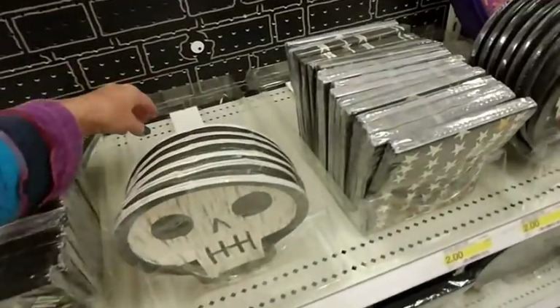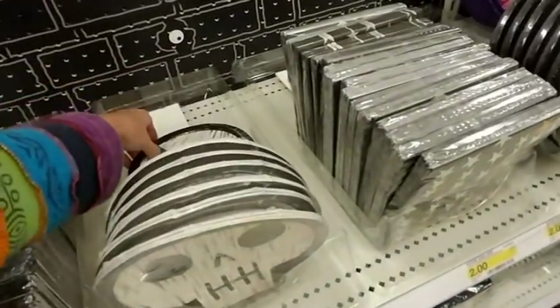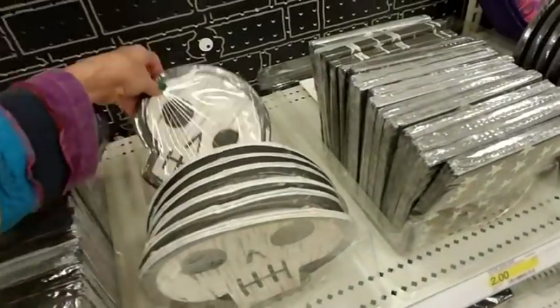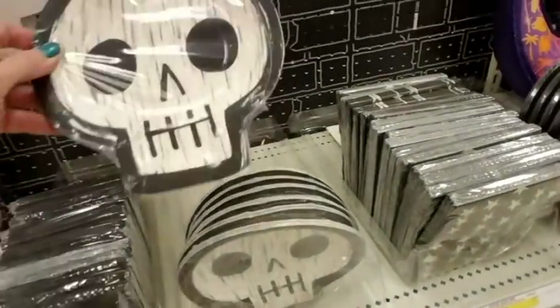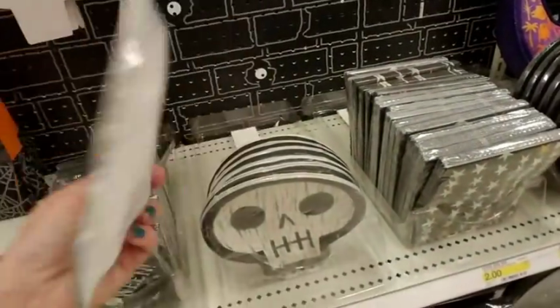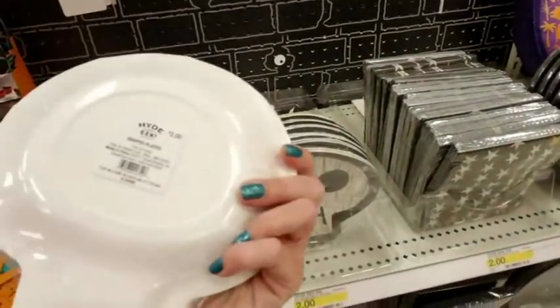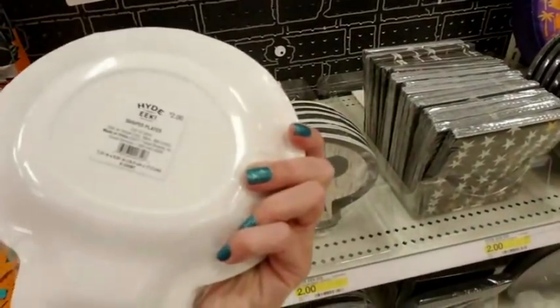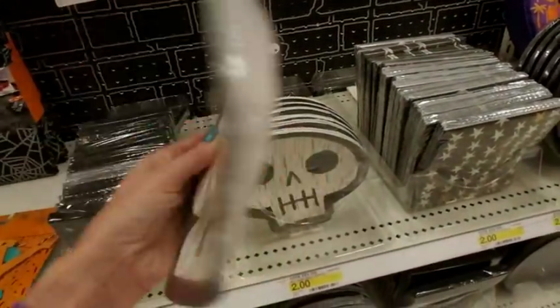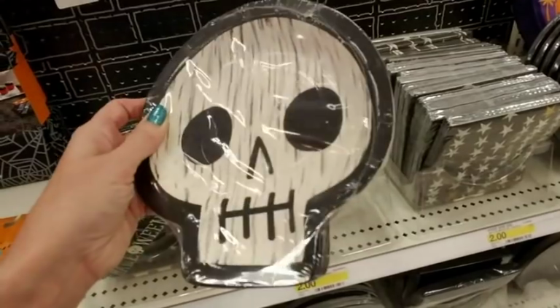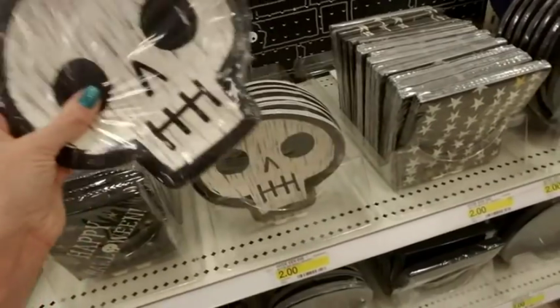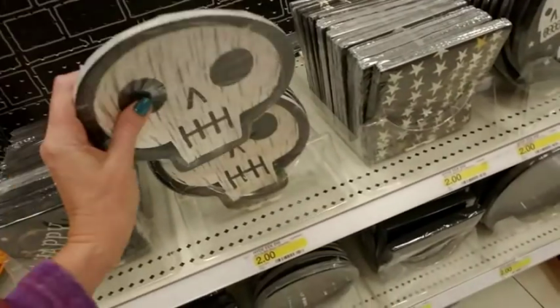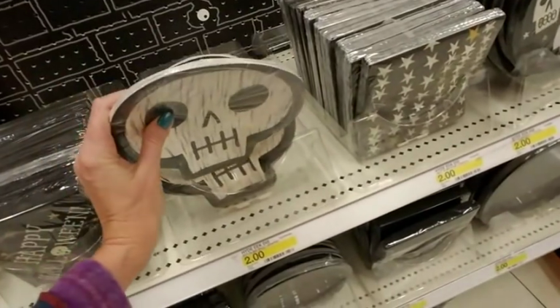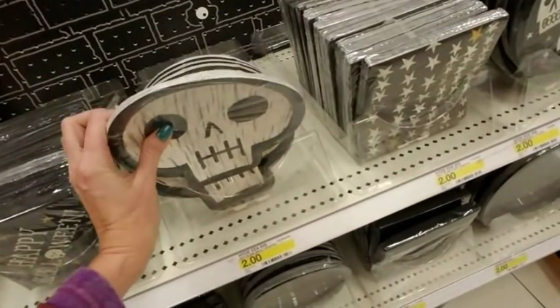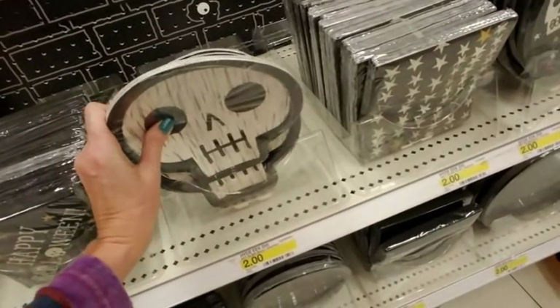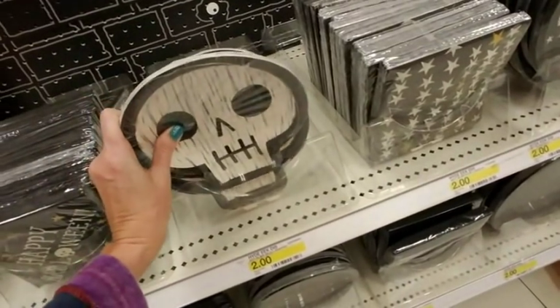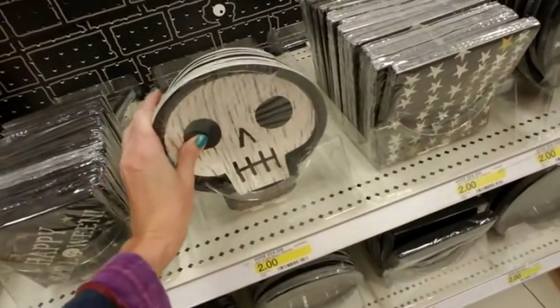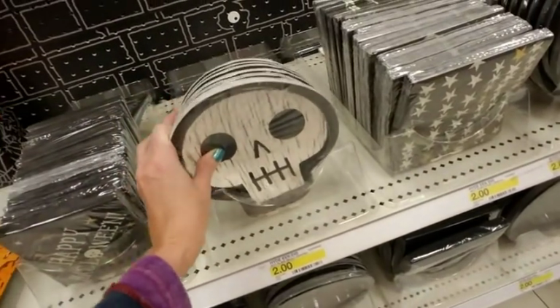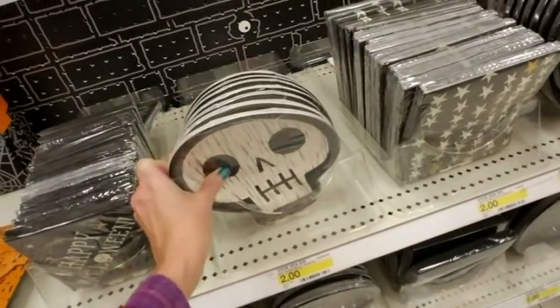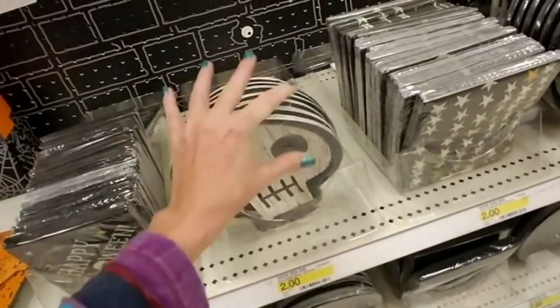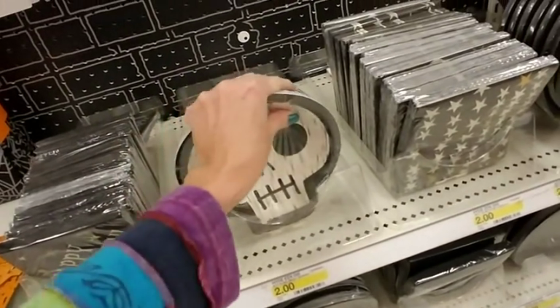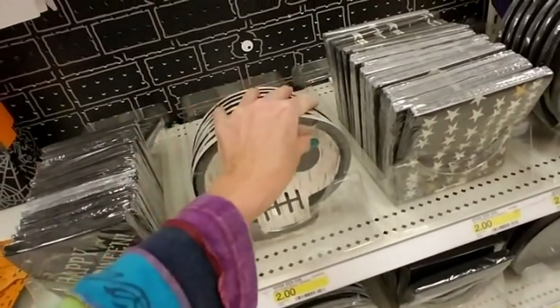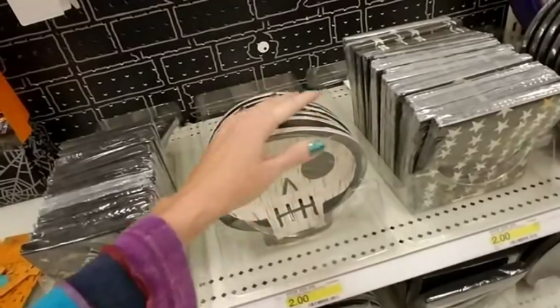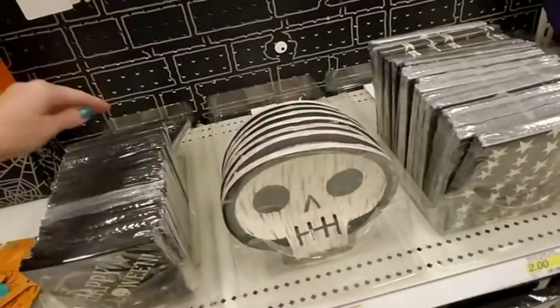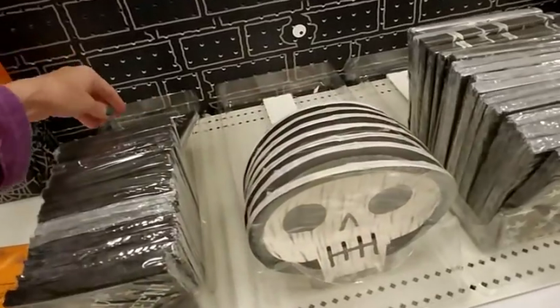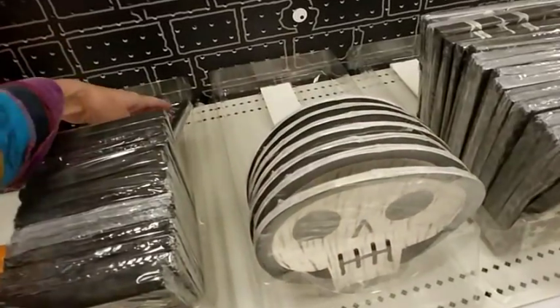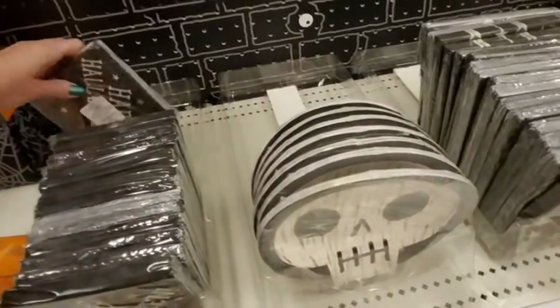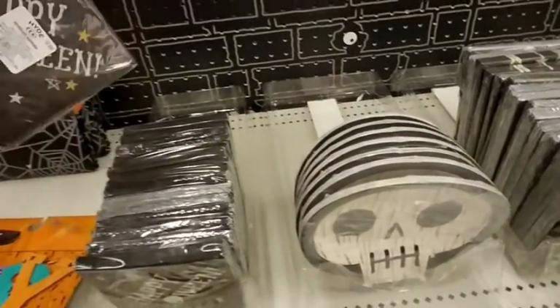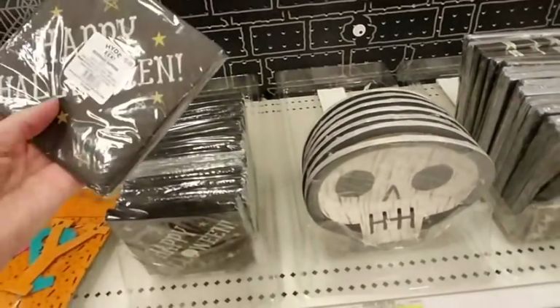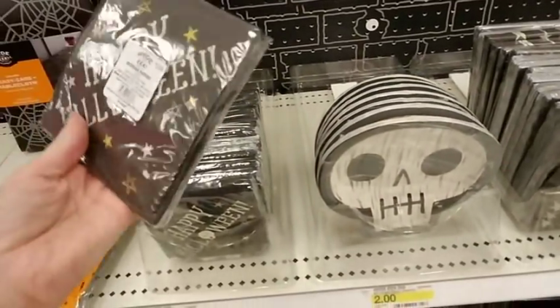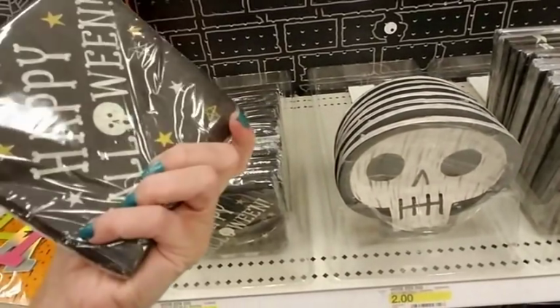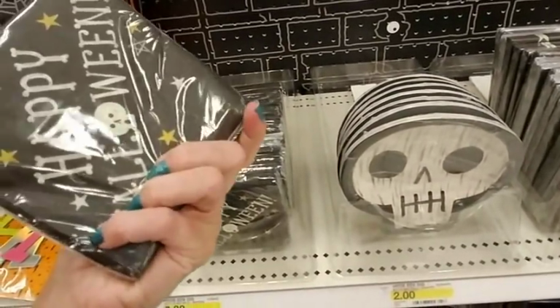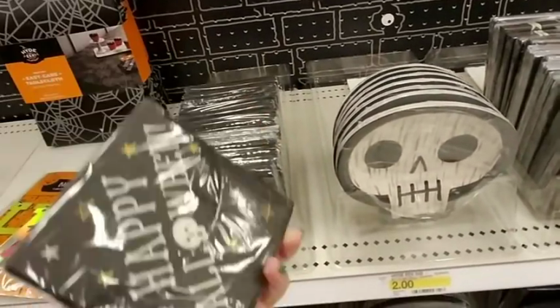I need this for my office — put that in there and put some candy in there. I don't really have a candy bowl in my office. Look at these cute little shaped plates. Happy Halloween!